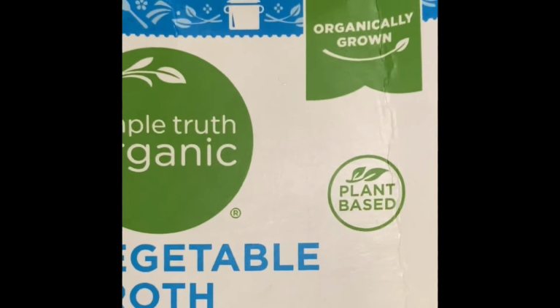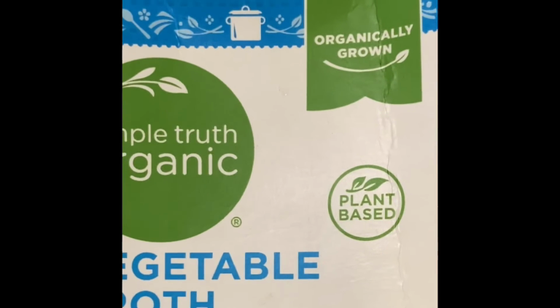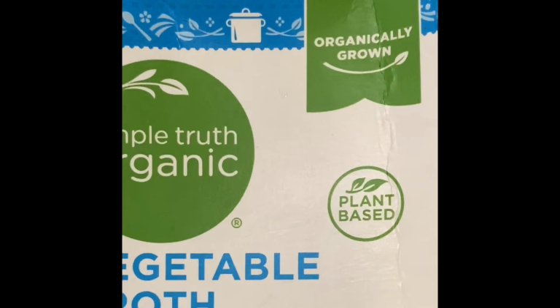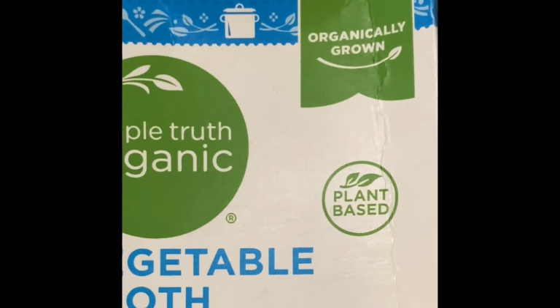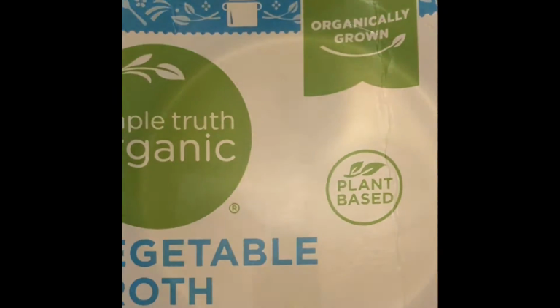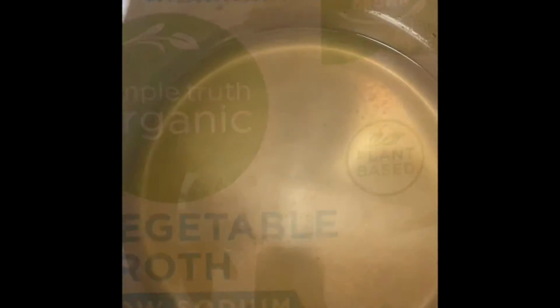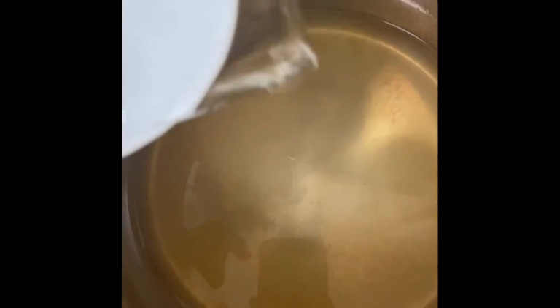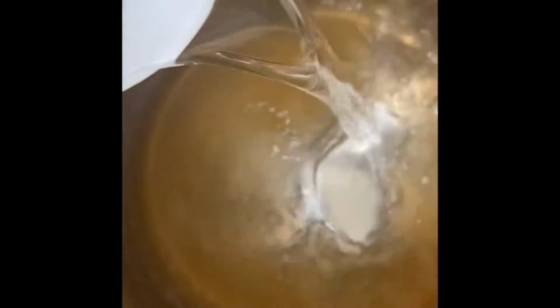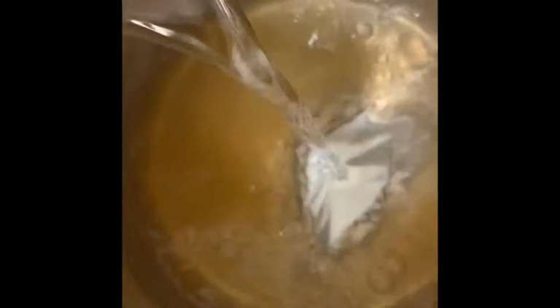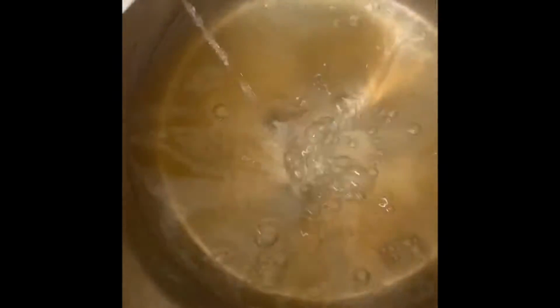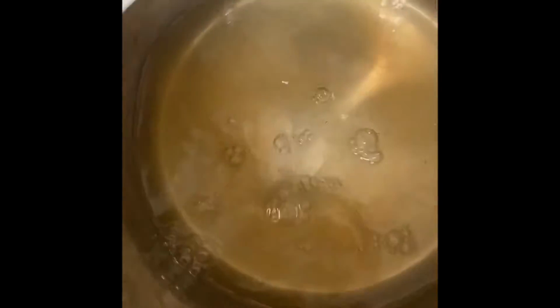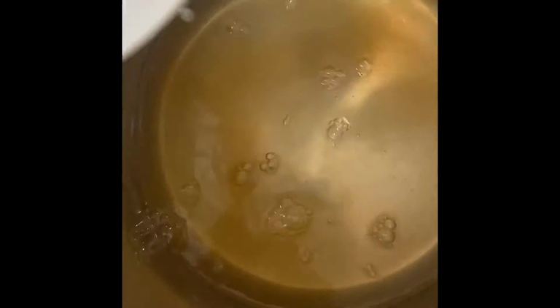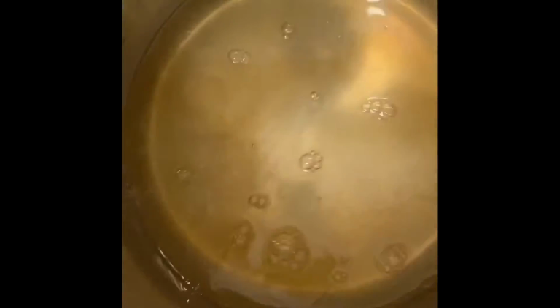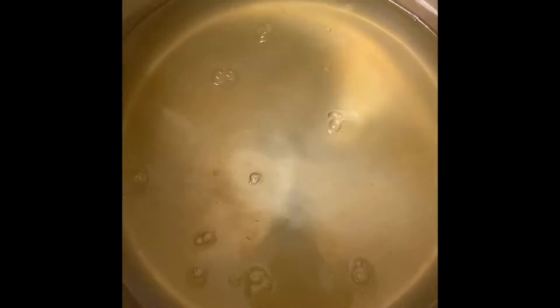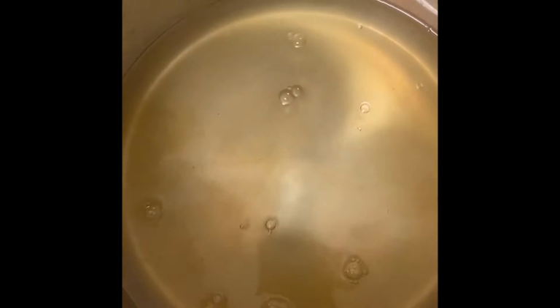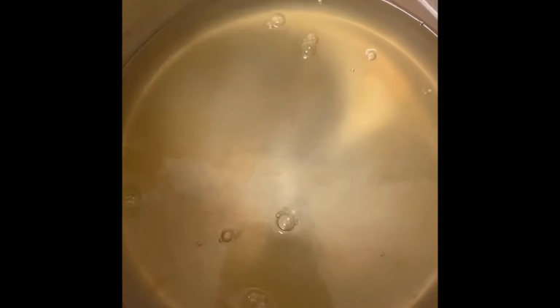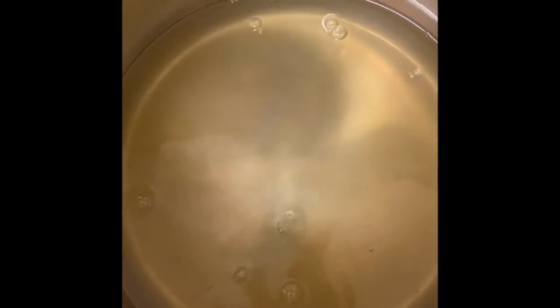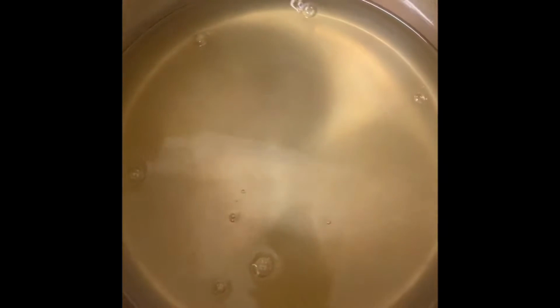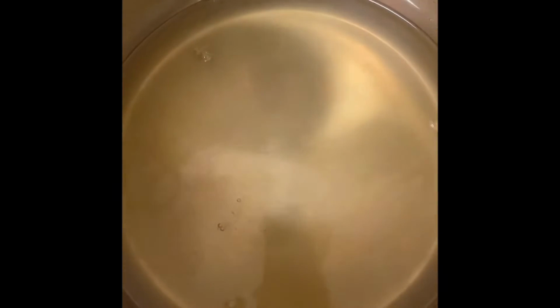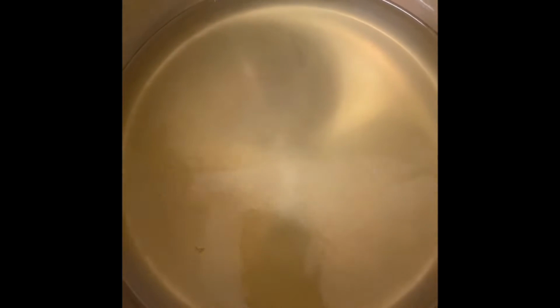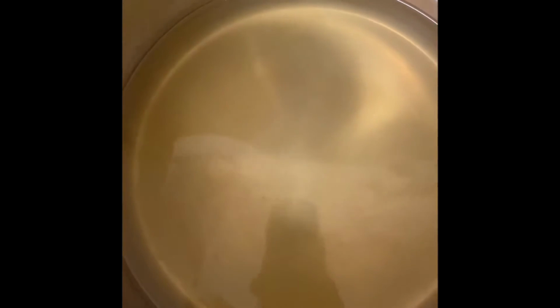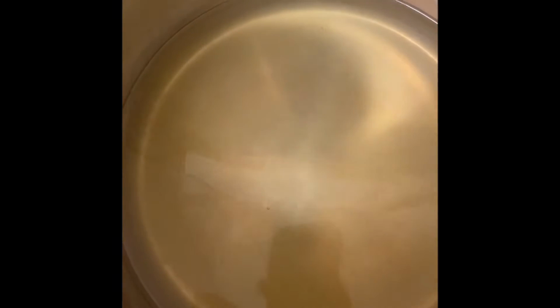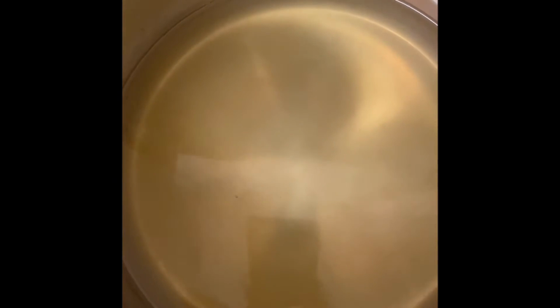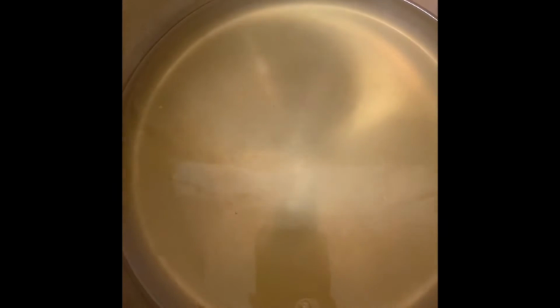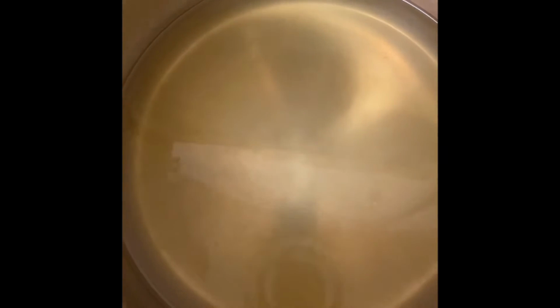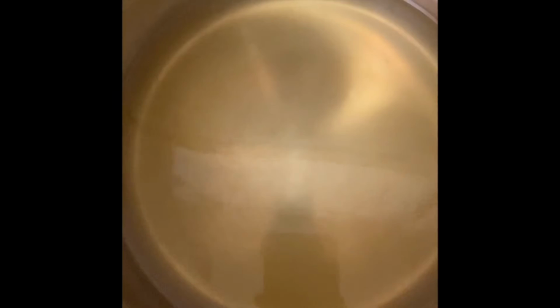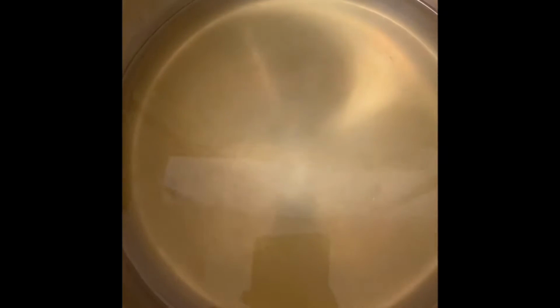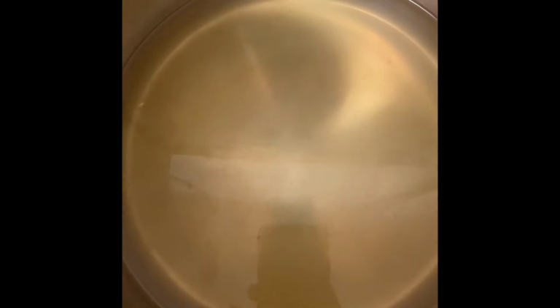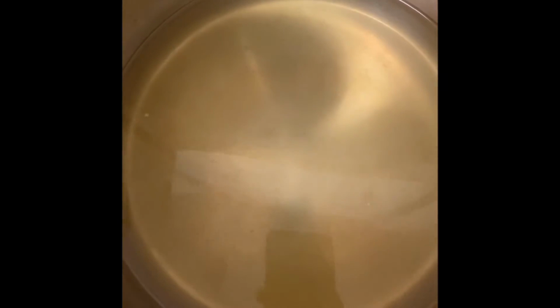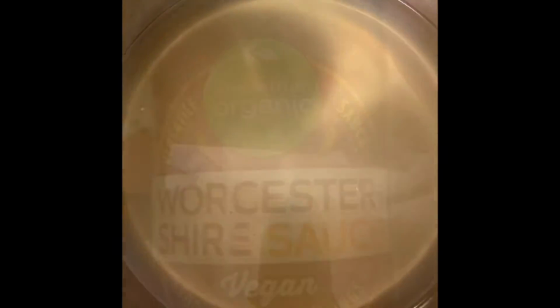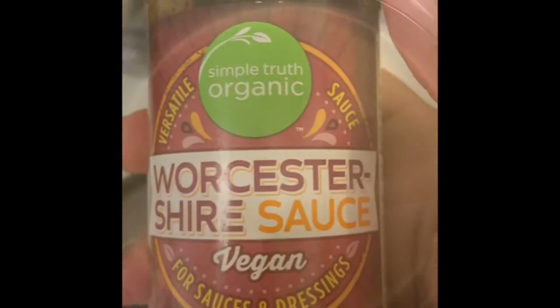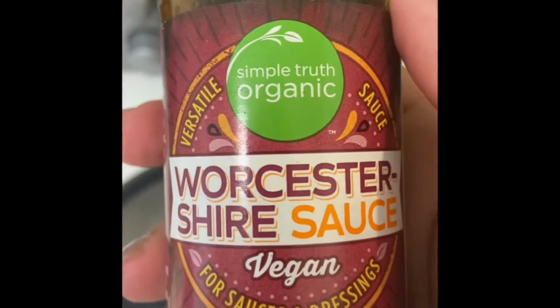I also added a cup of water. You don't have to worry too much because collard greens make their own water, so you don't want to submerge them too much.